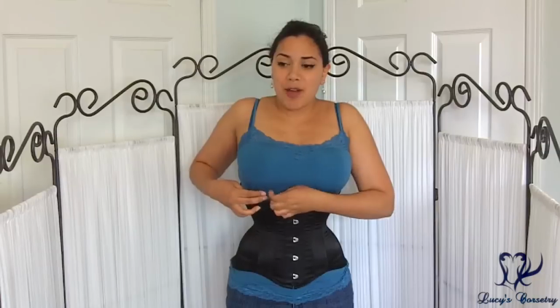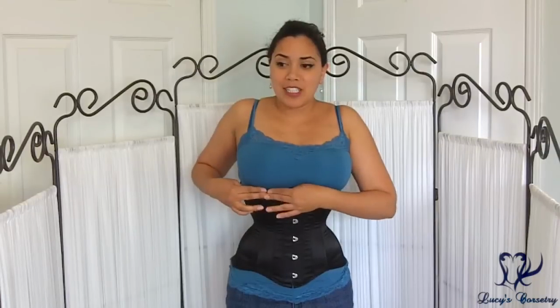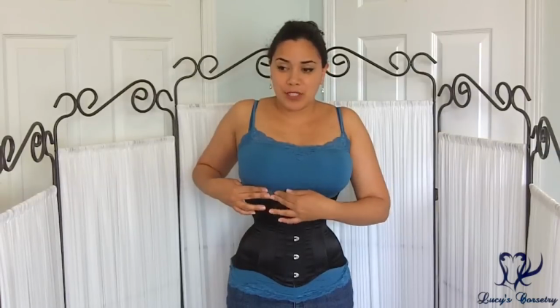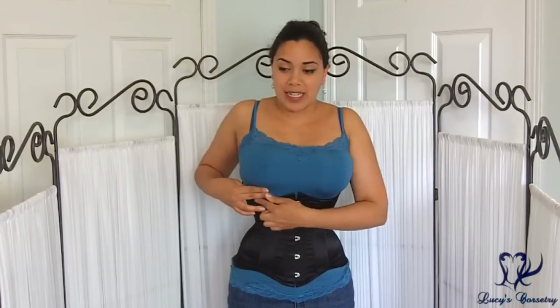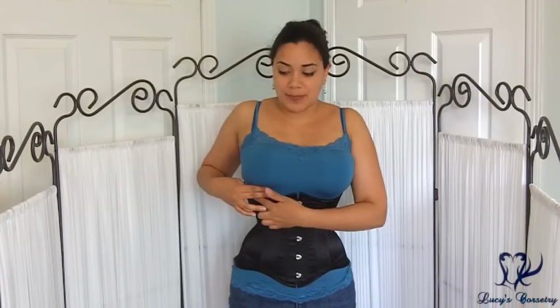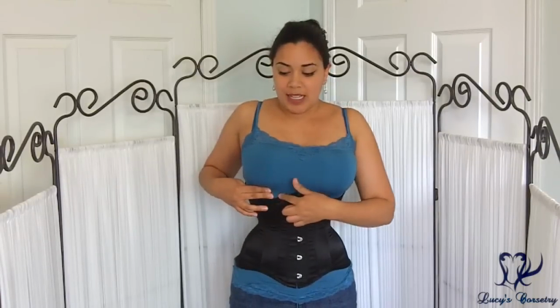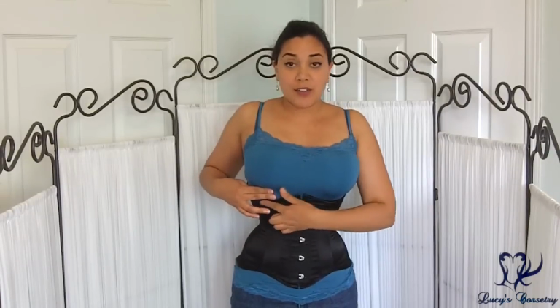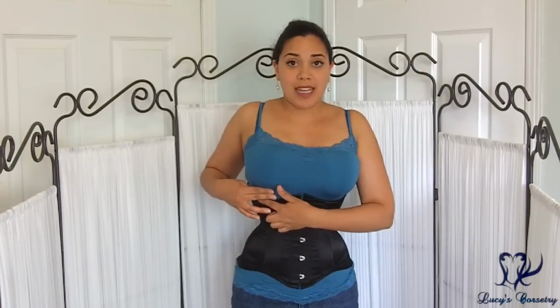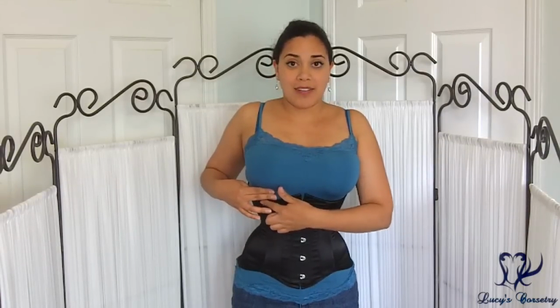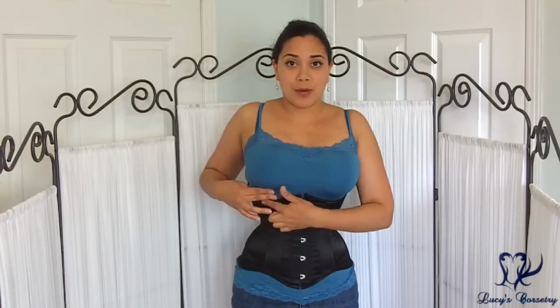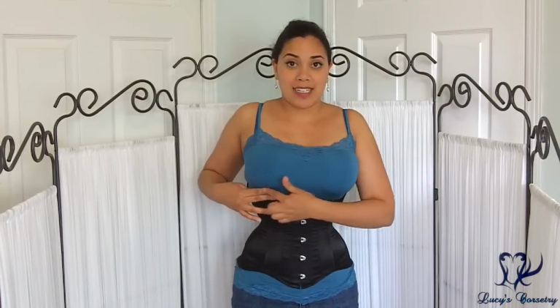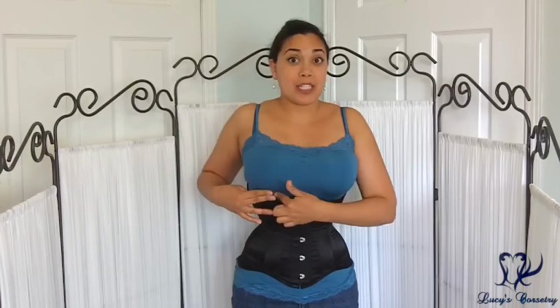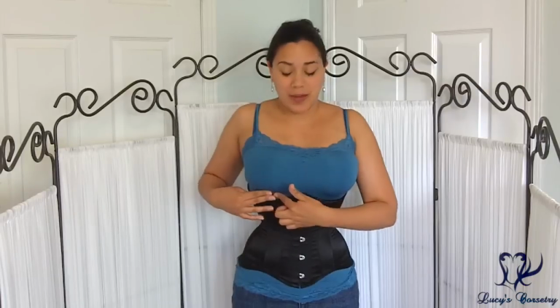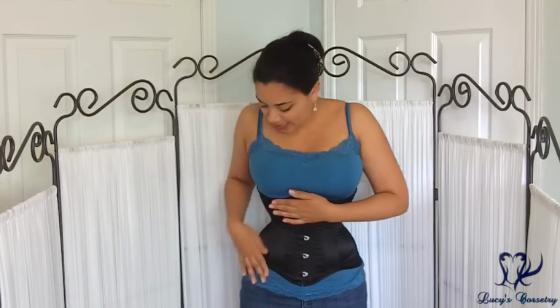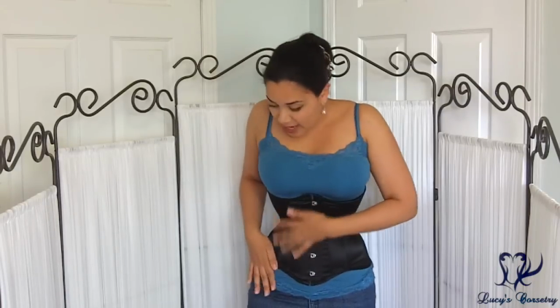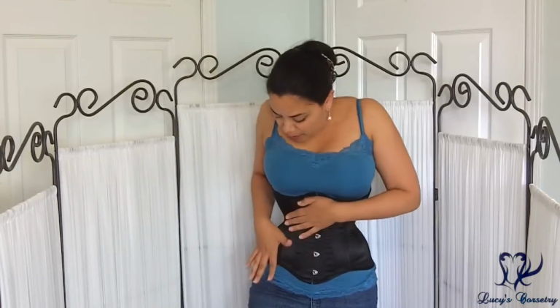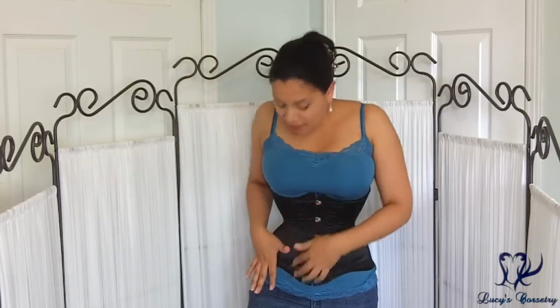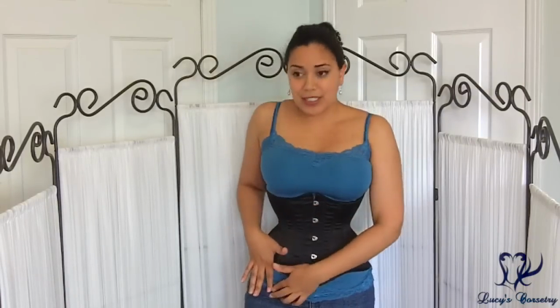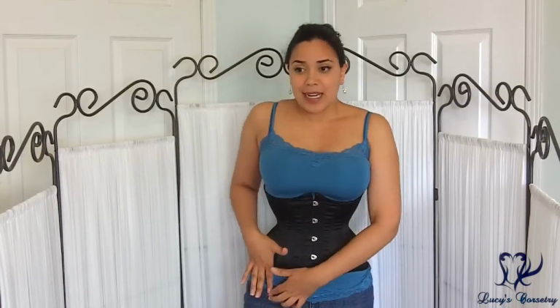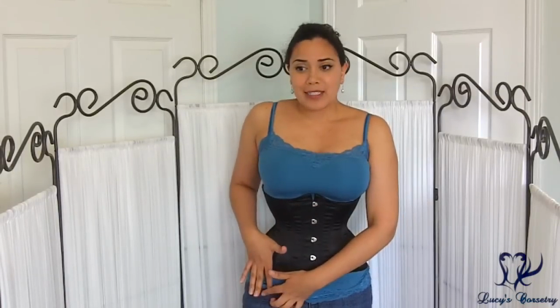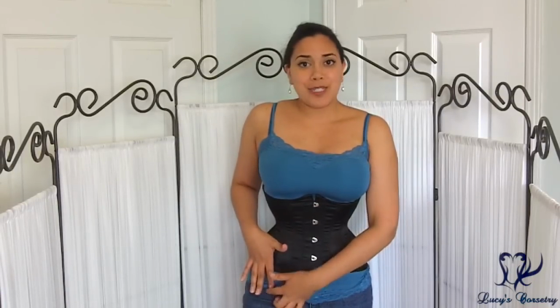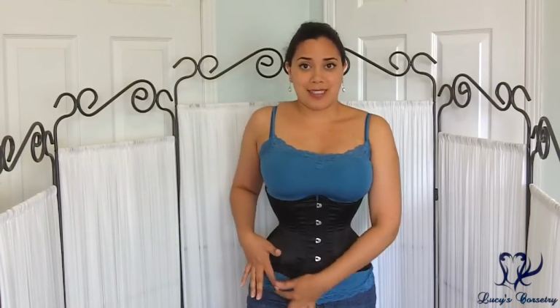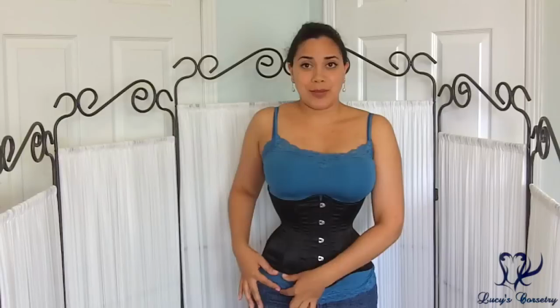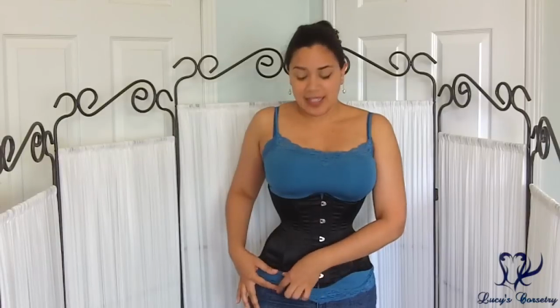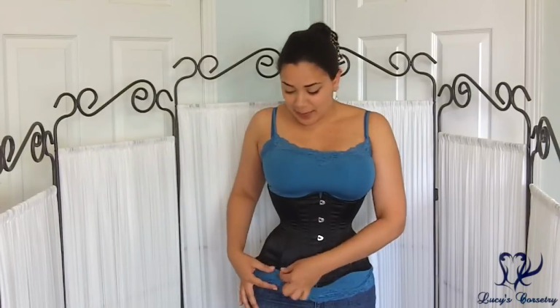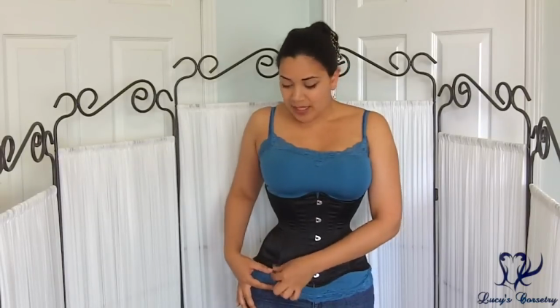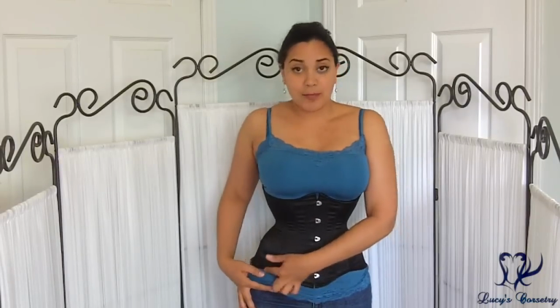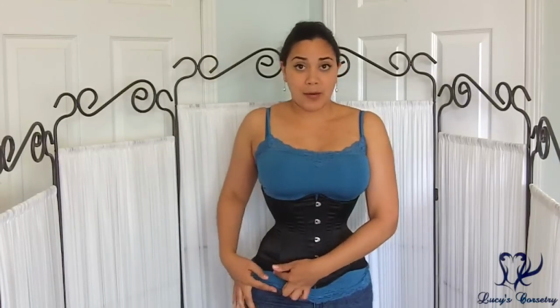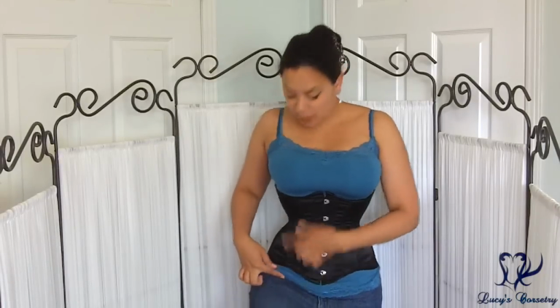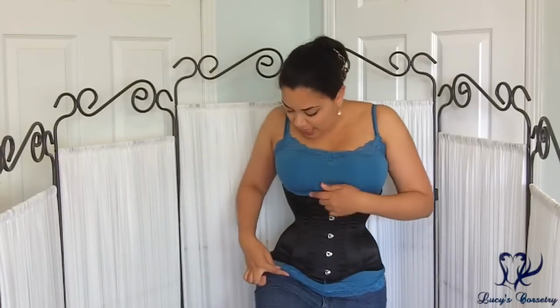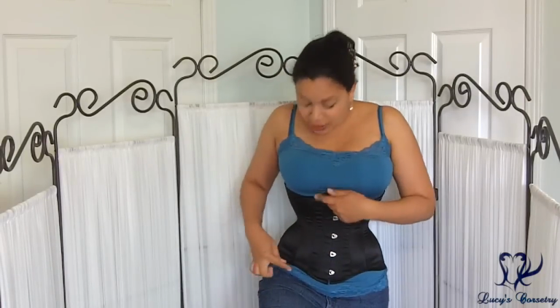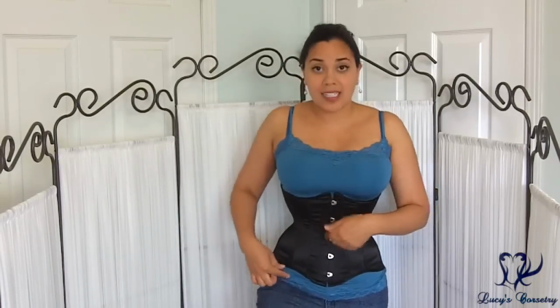I have about an inch between the underbust area of this corset and my actual underbust area, and I probably have a good 2 inches between the bottom of the corset and where my lap actually starts.